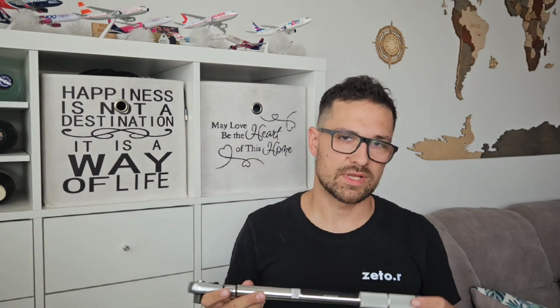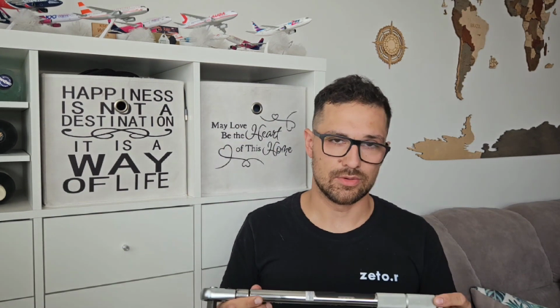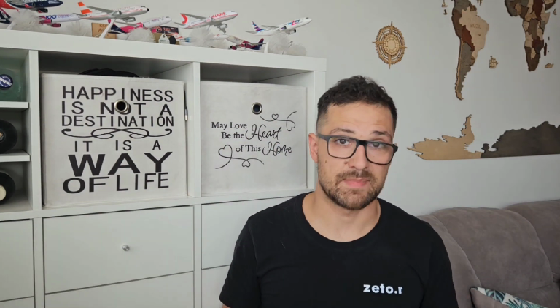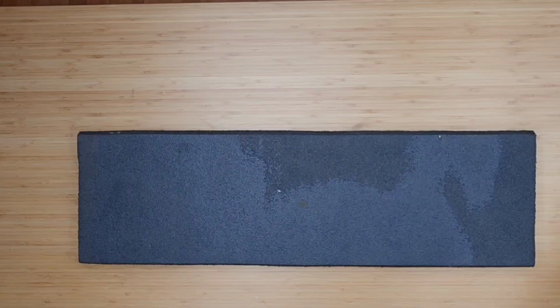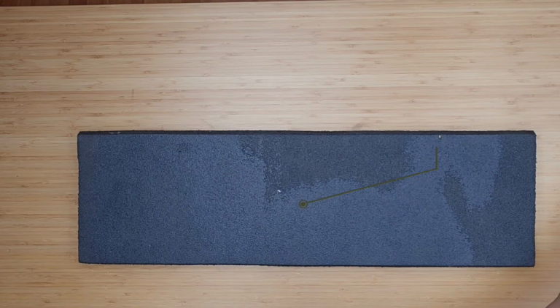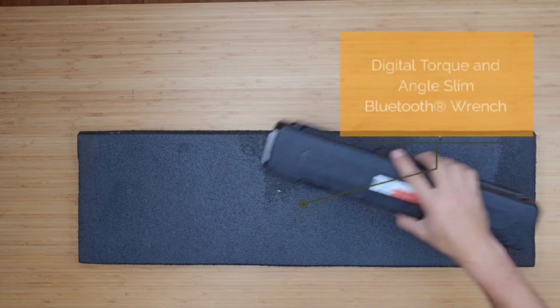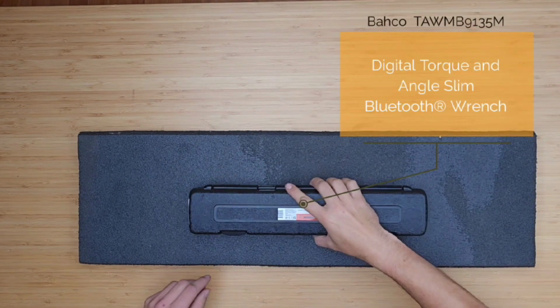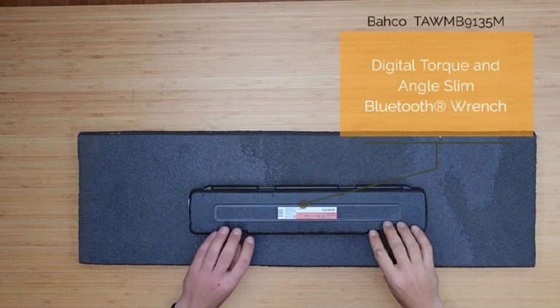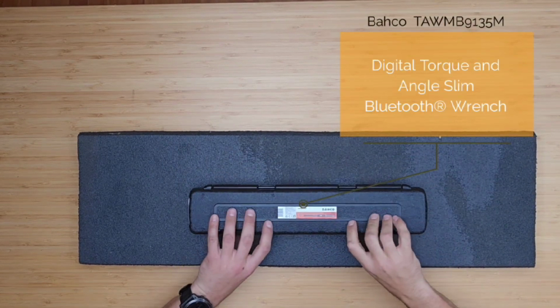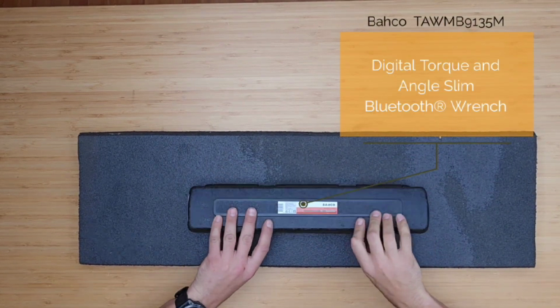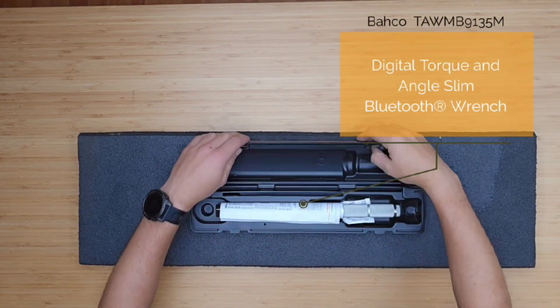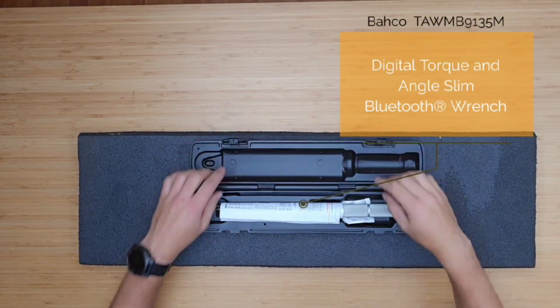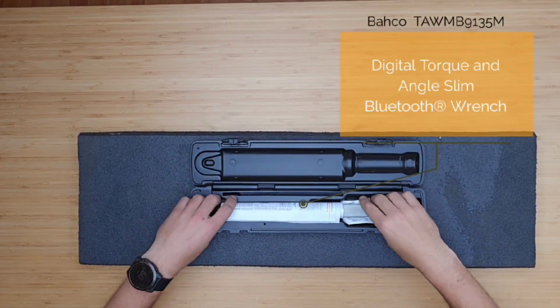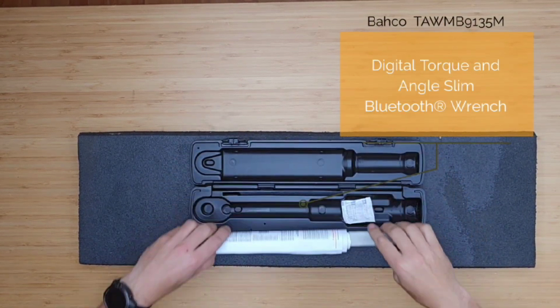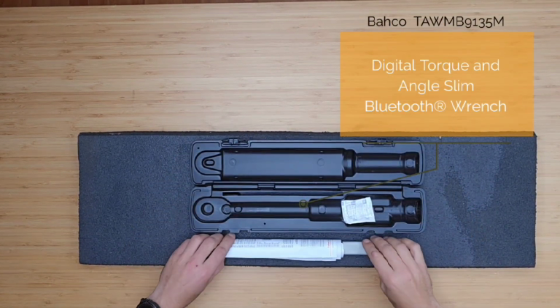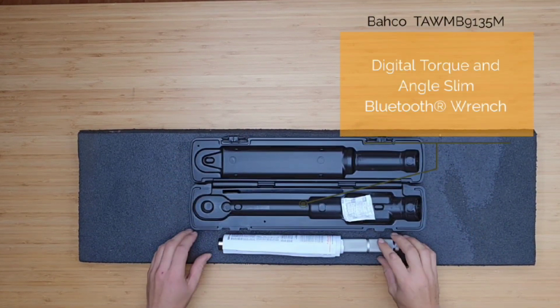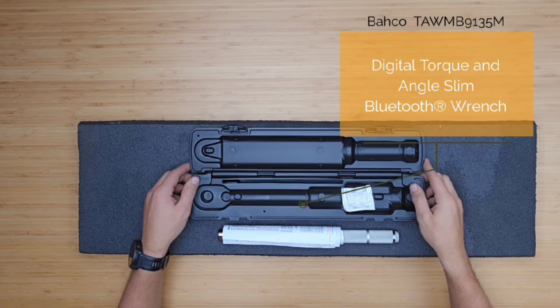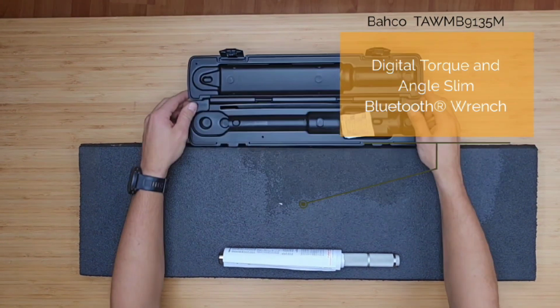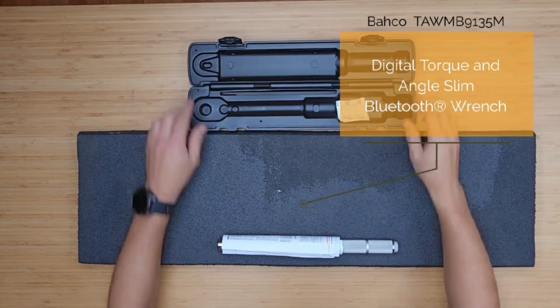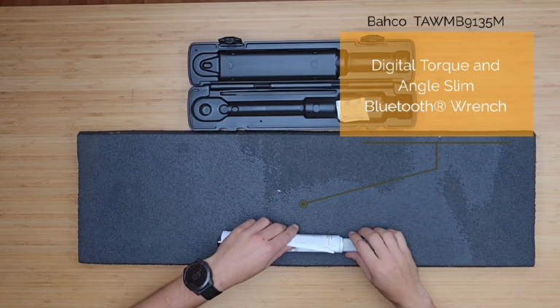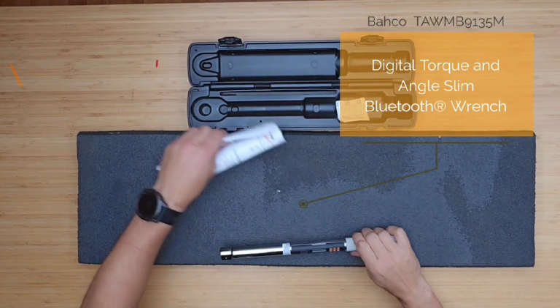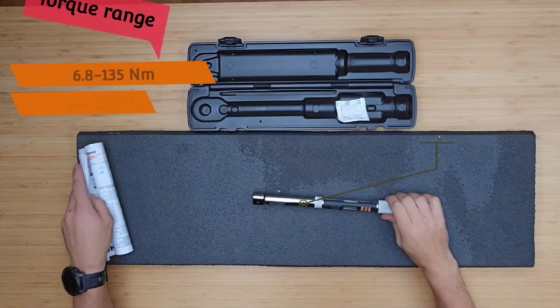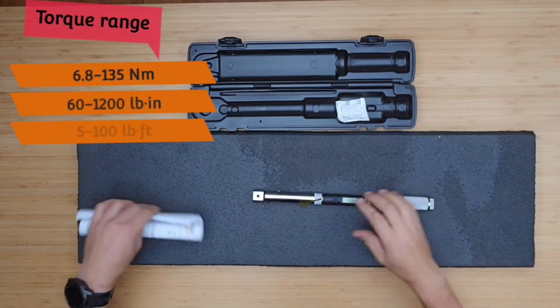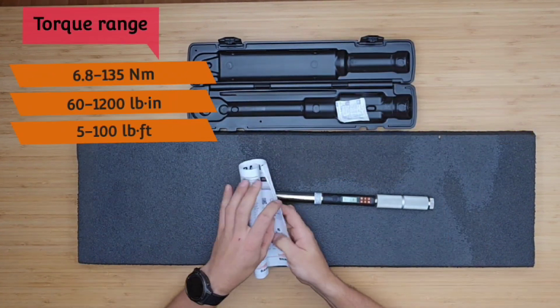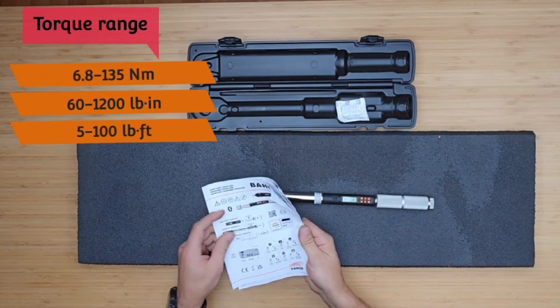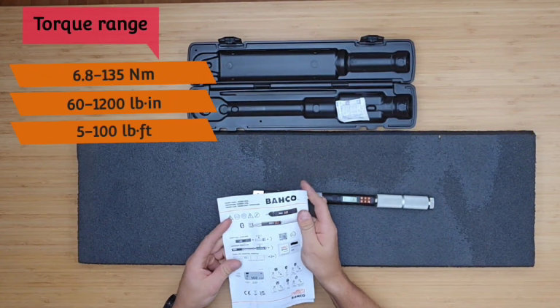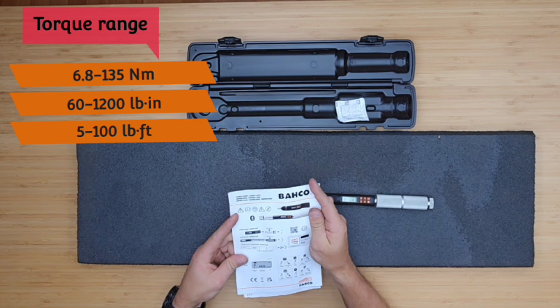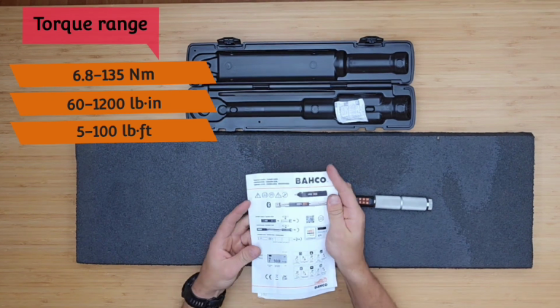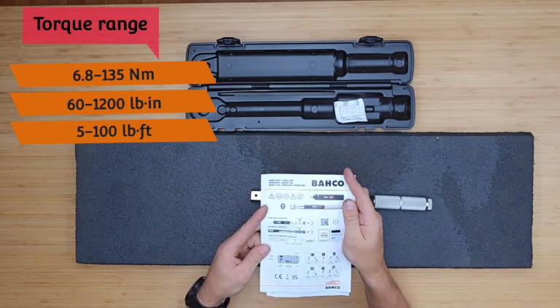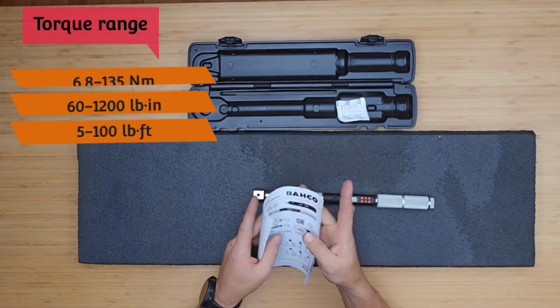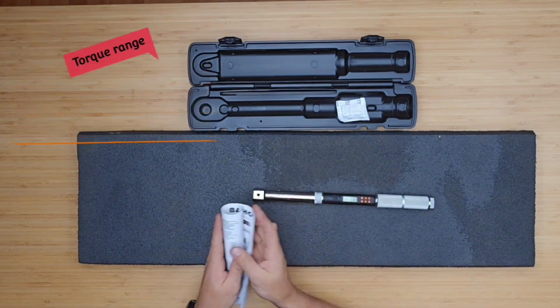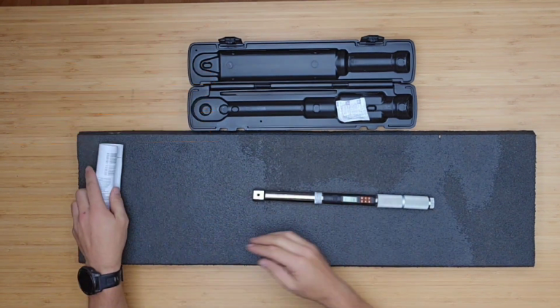Let's take a look at some specs. The torque value can be set in different units like Newton meters, kilogram centimeters, decanewton meters, pound feet, or pound inches. The range of this exact torque wrench is quite big — it is from 6.8 up to 135 Newton meters.